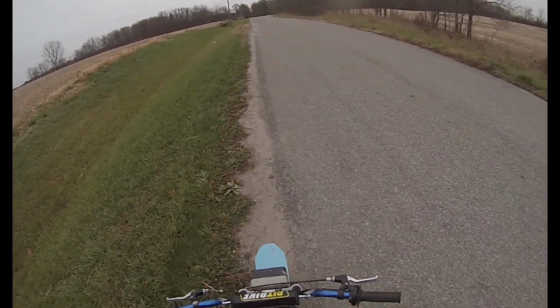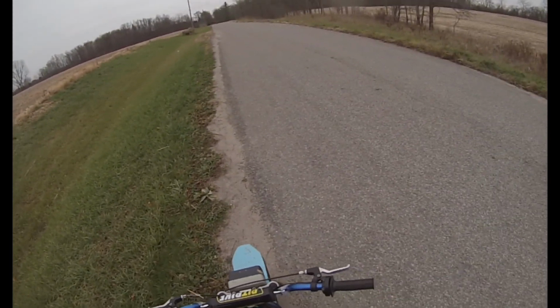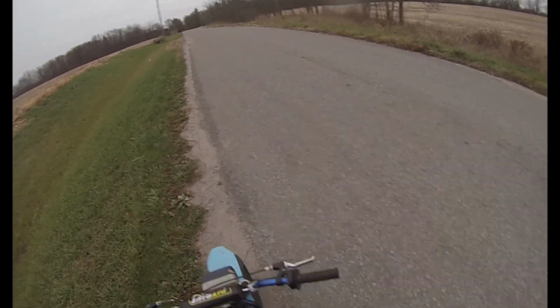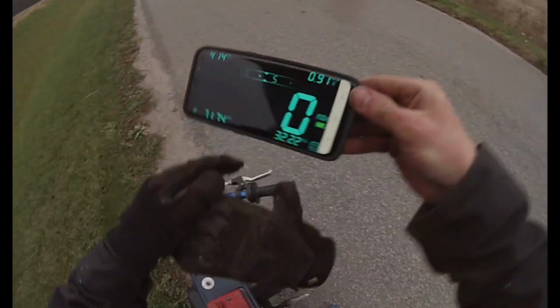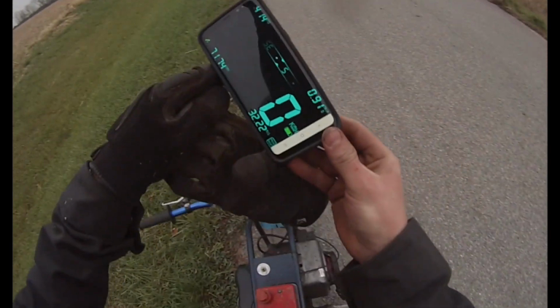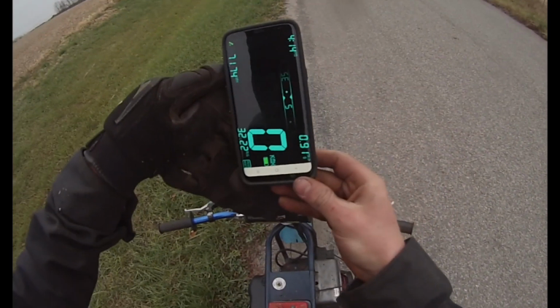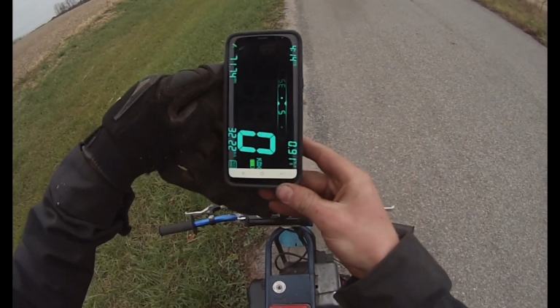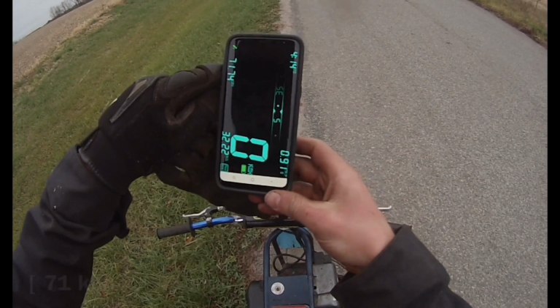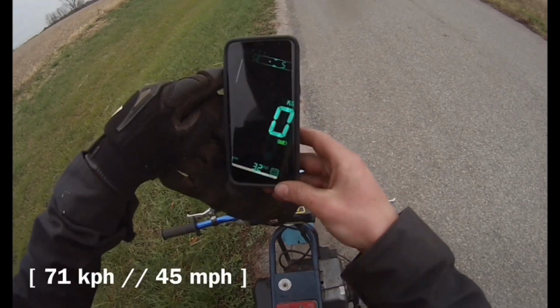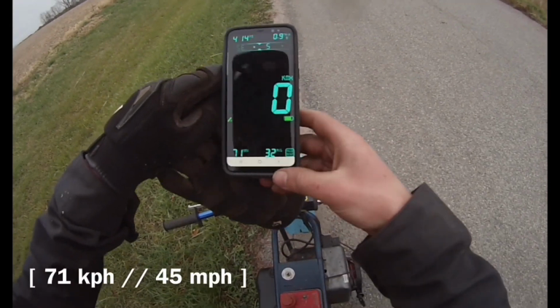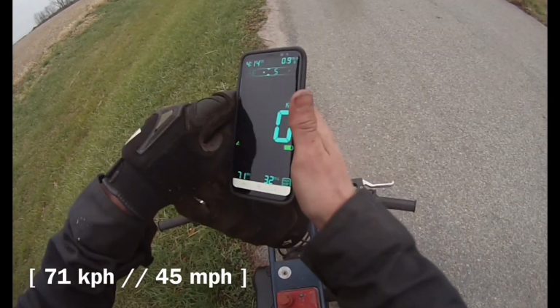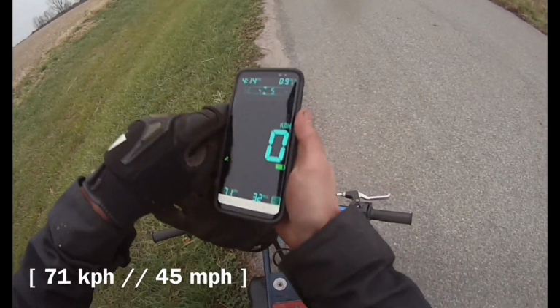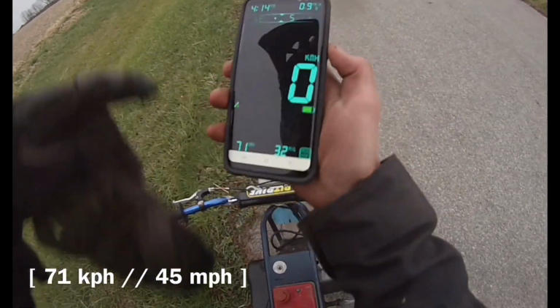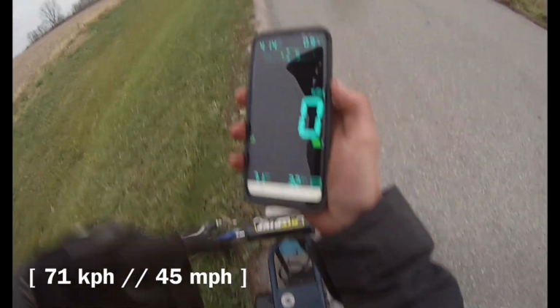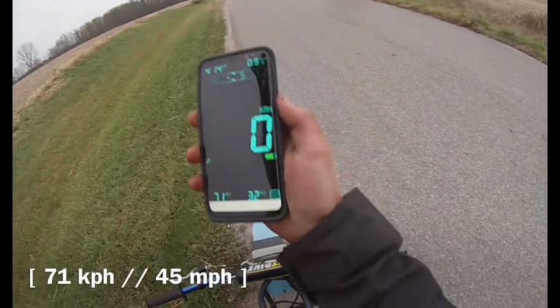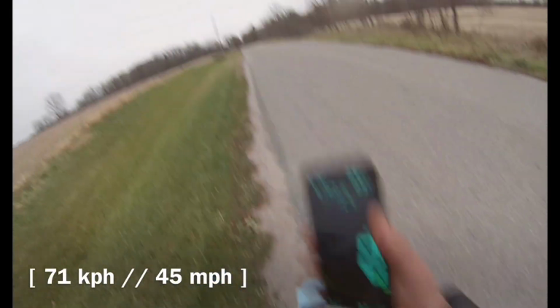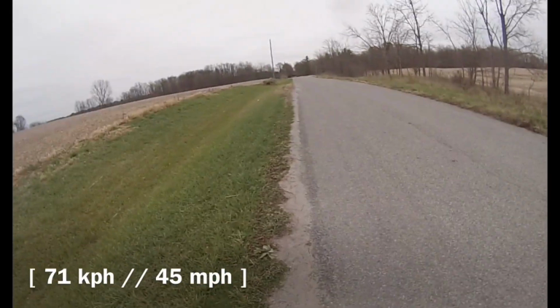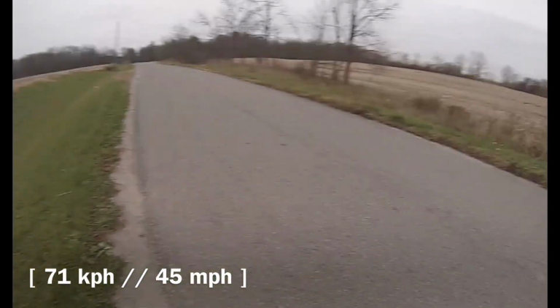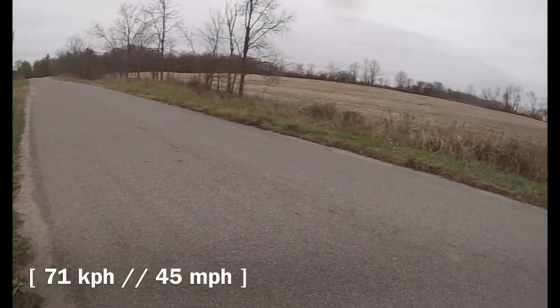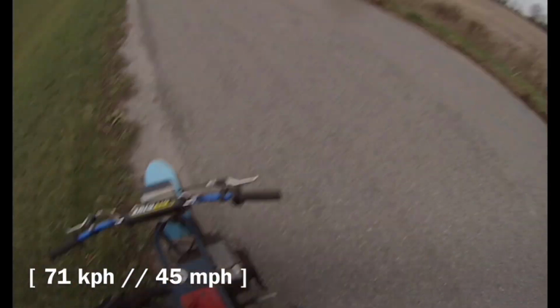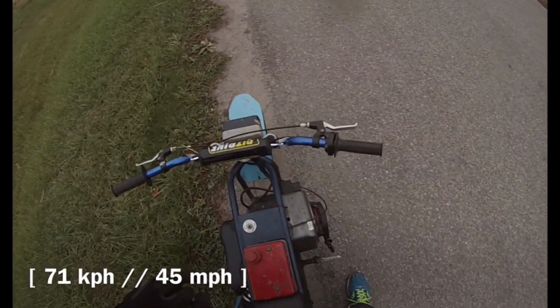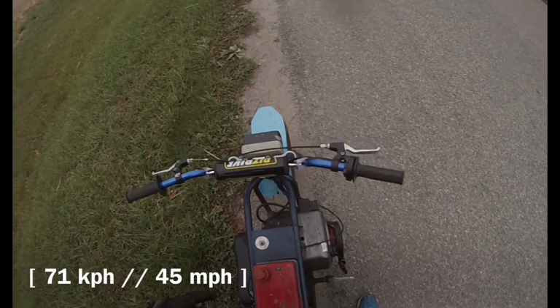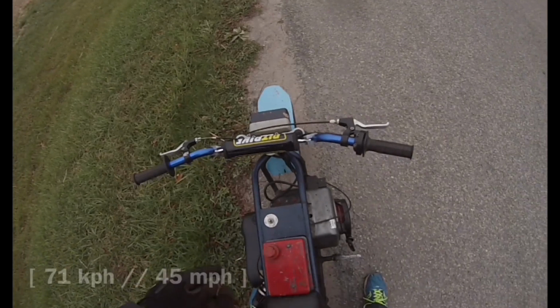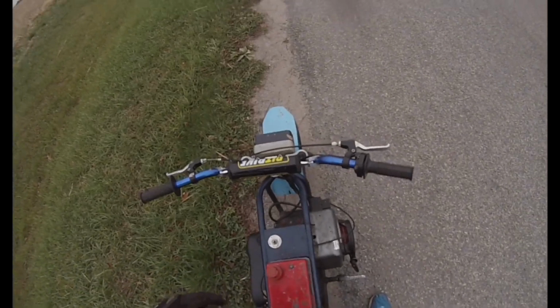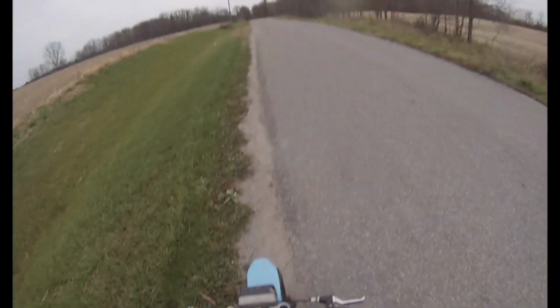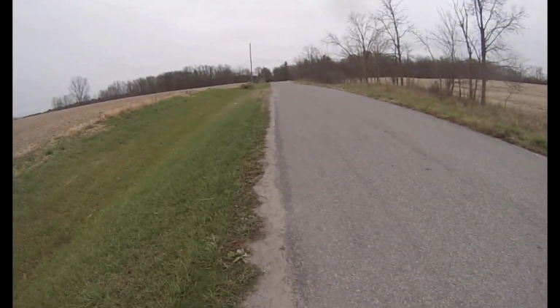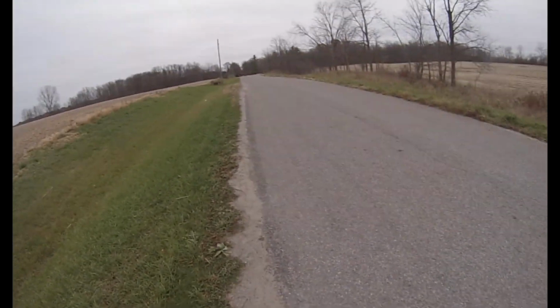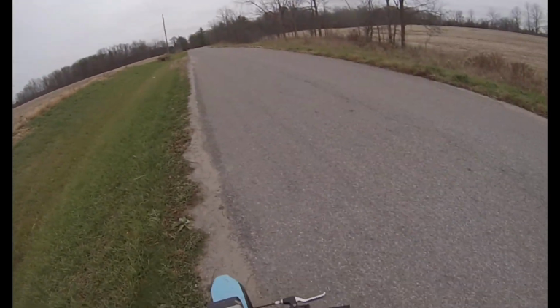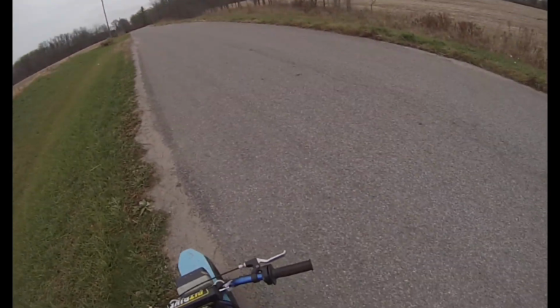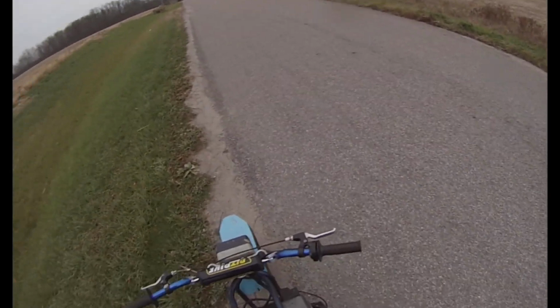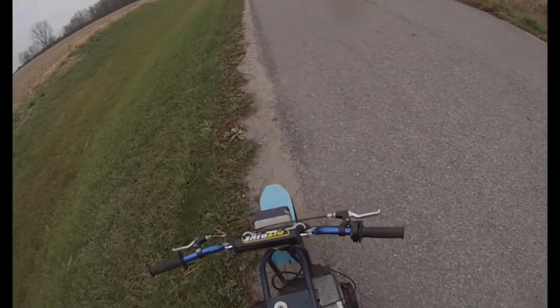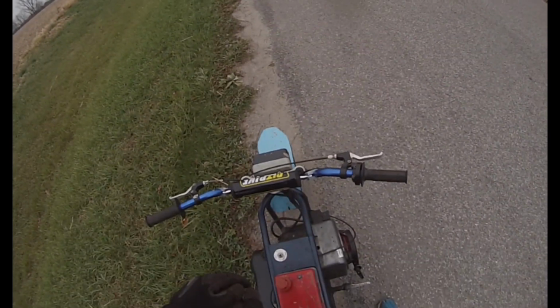Let's see if it worked that time. 71 — so that's exactly what Mike's Honda with the CVT did. Exactly what he said it did. So that's interesting.